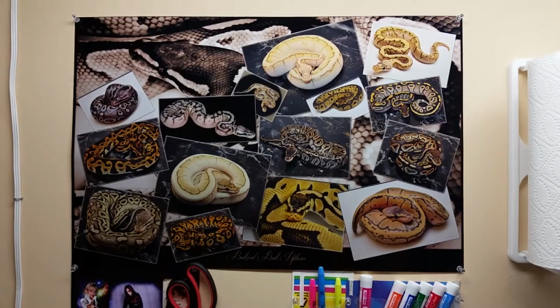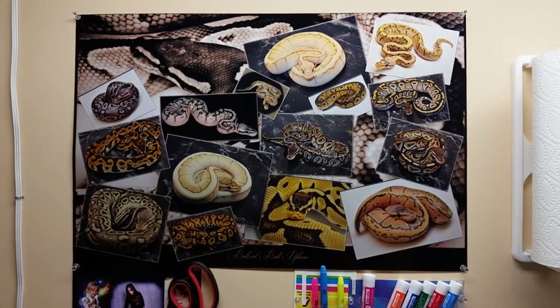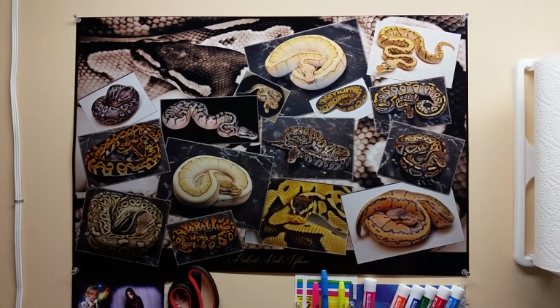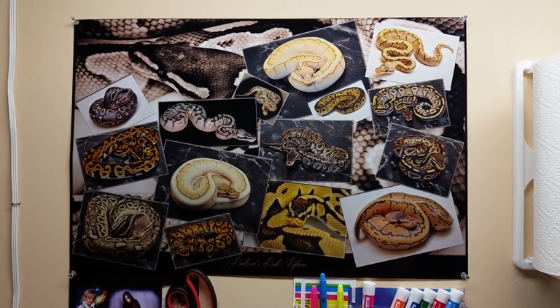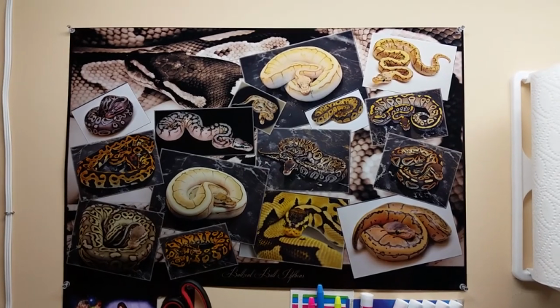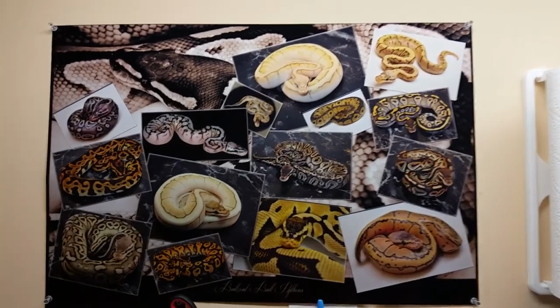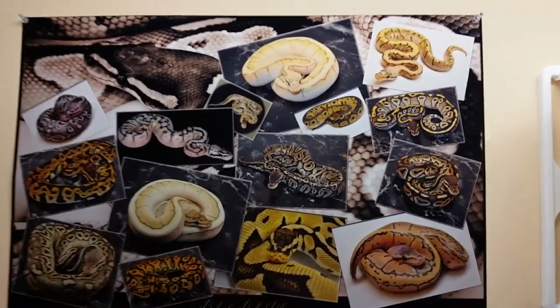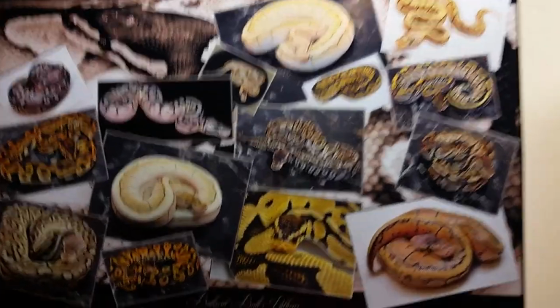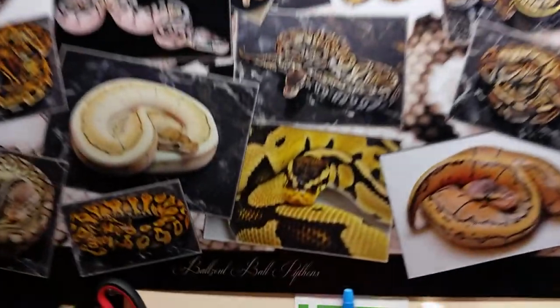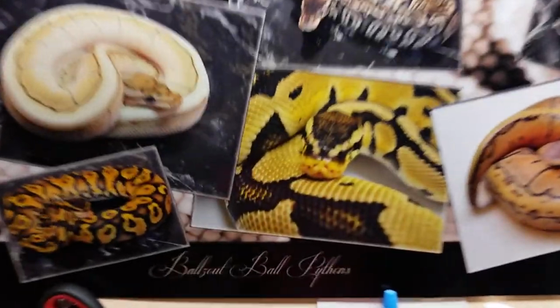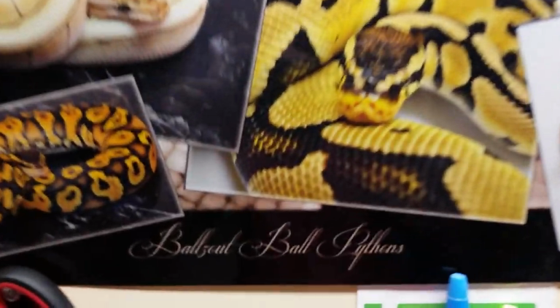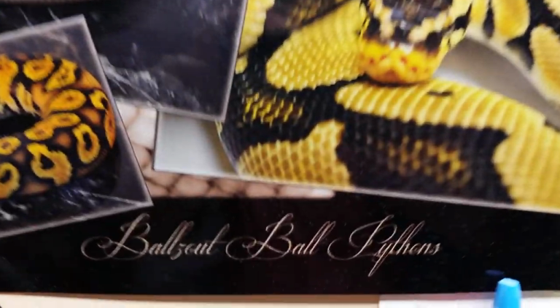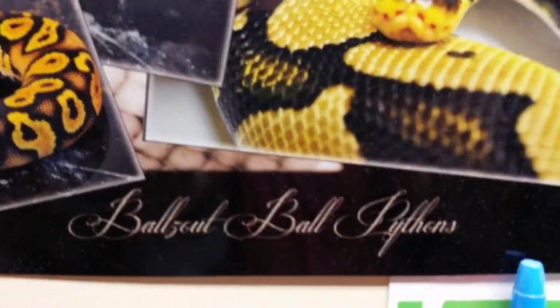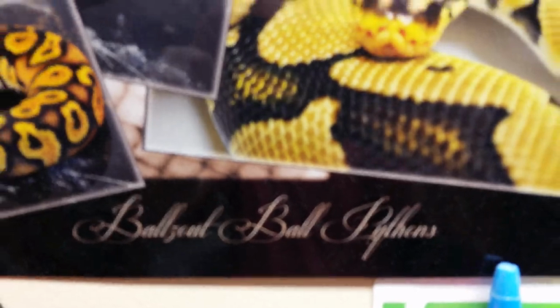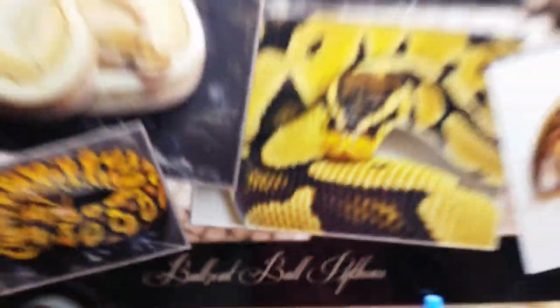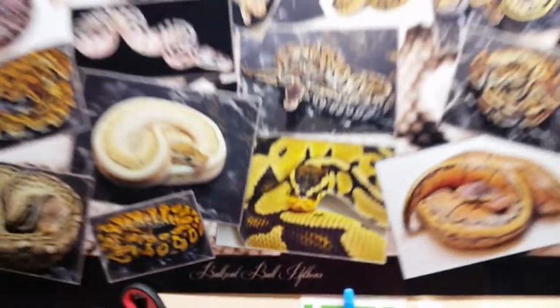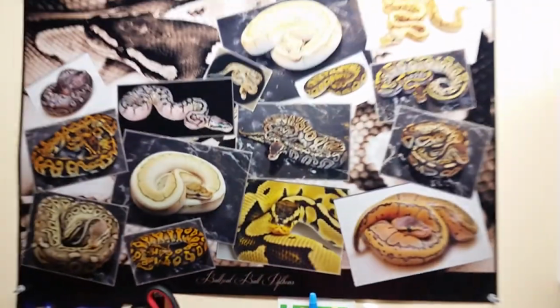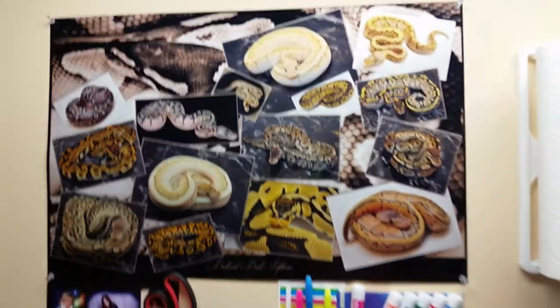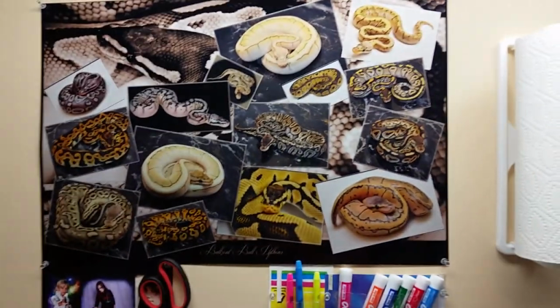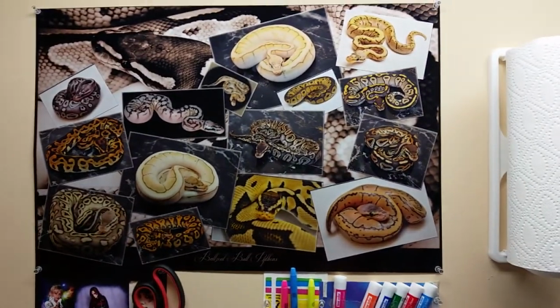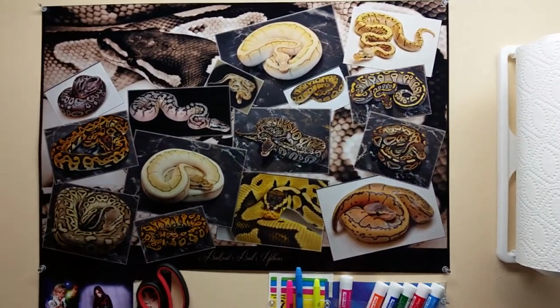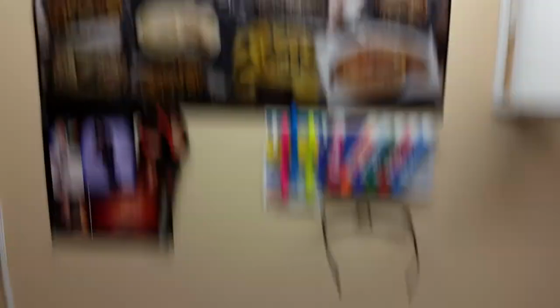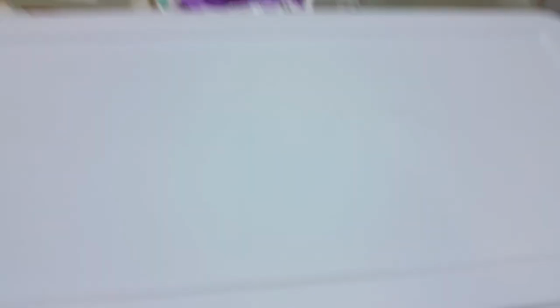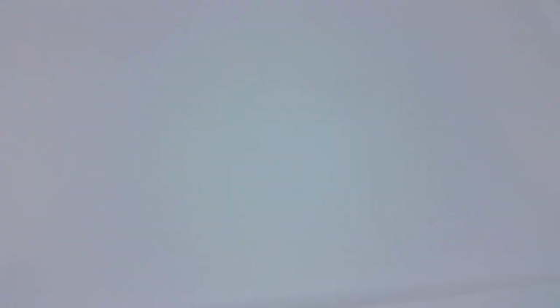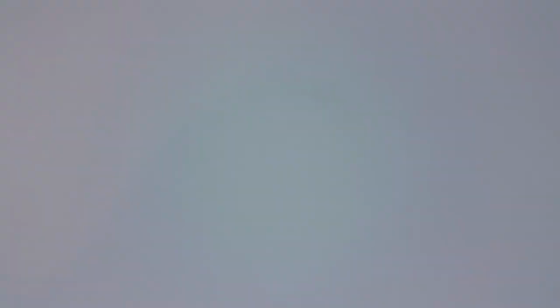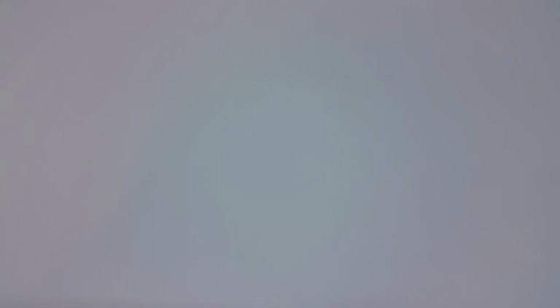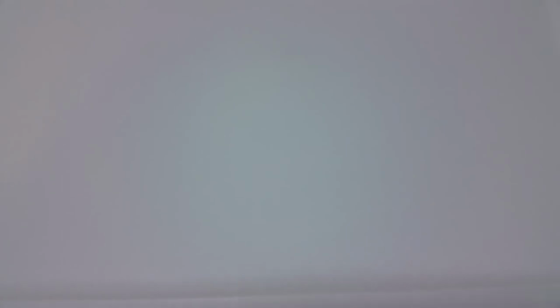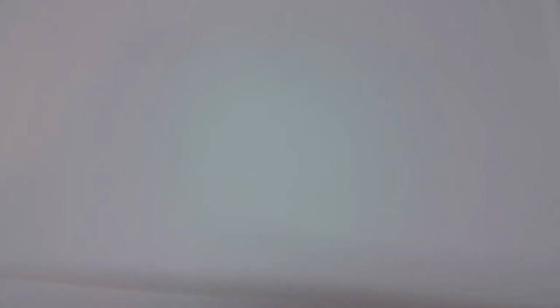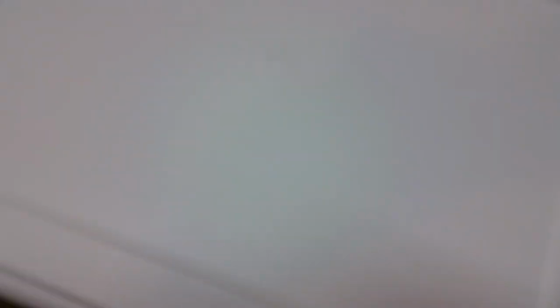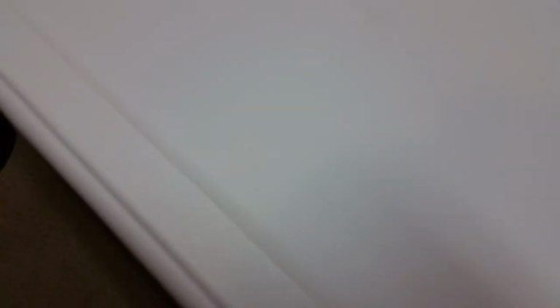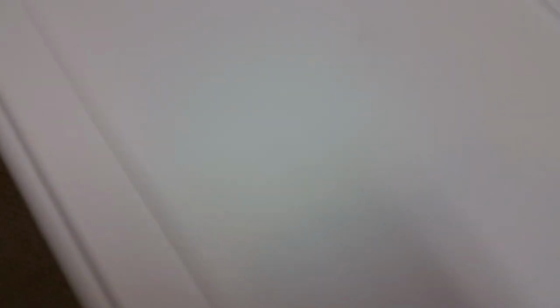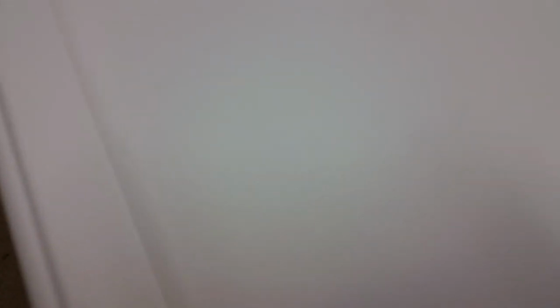Hey guys, this is Mark with Balls Out Ball Pythons. Haven't made a video in a while, so decided I would show you guys something I just came across that was pretty cool.